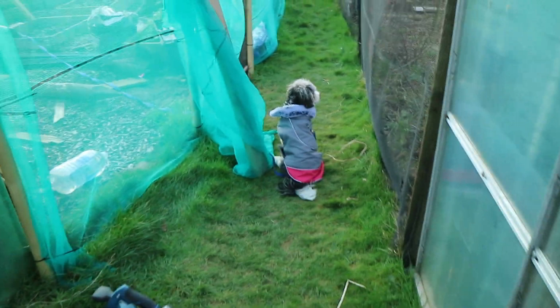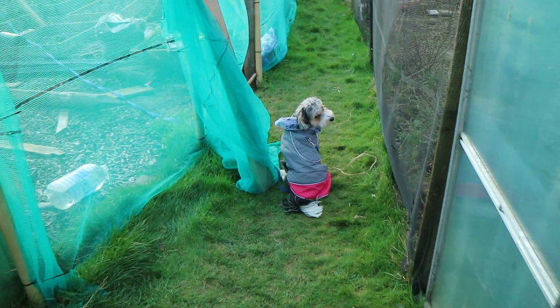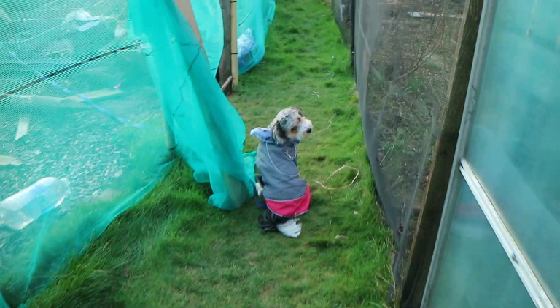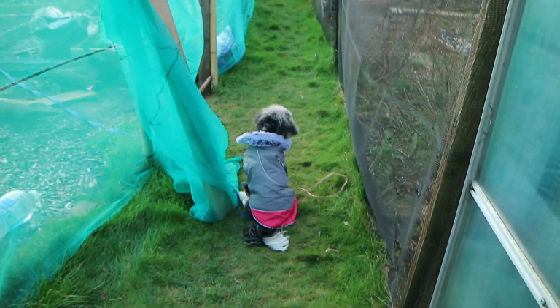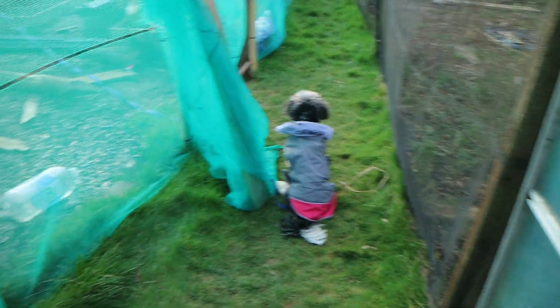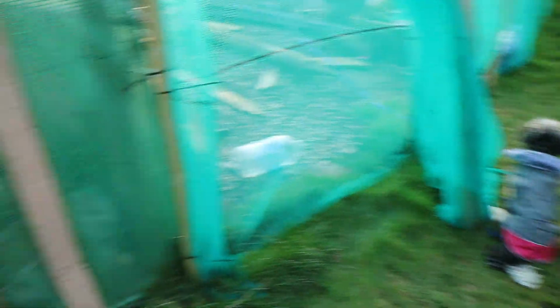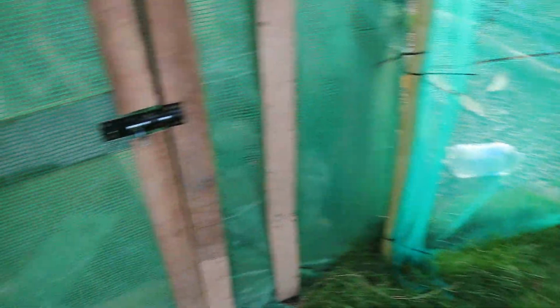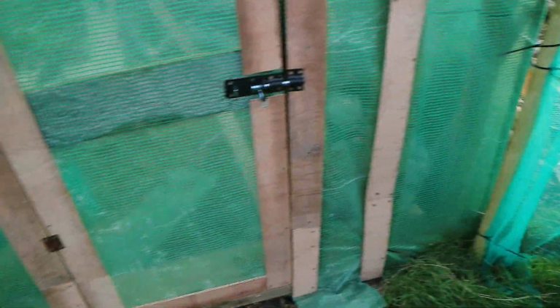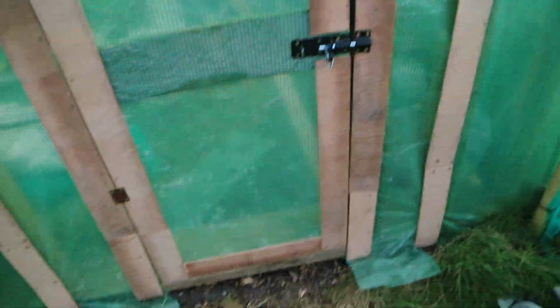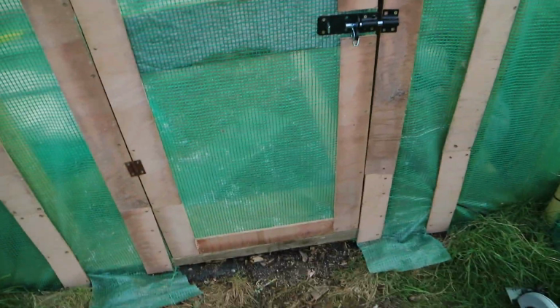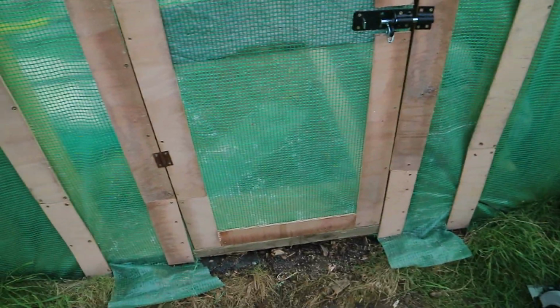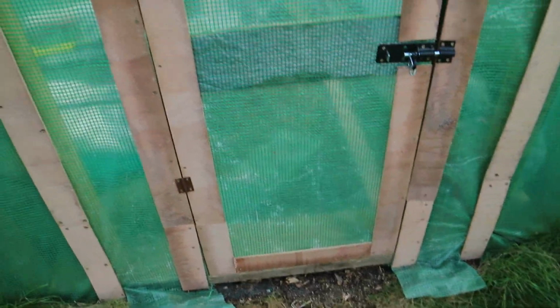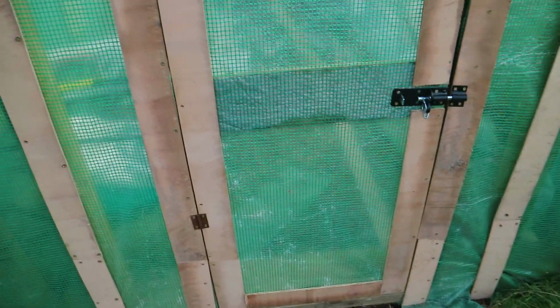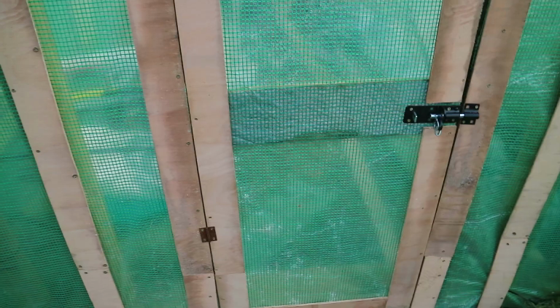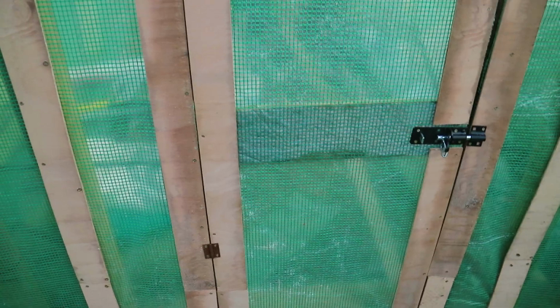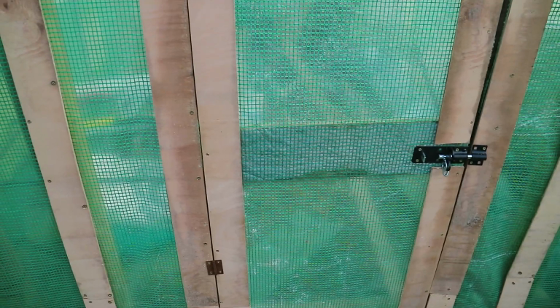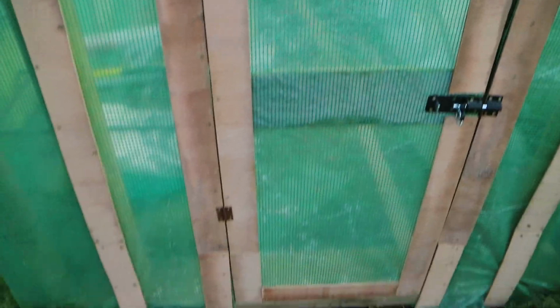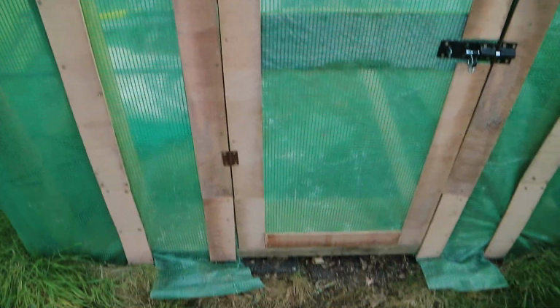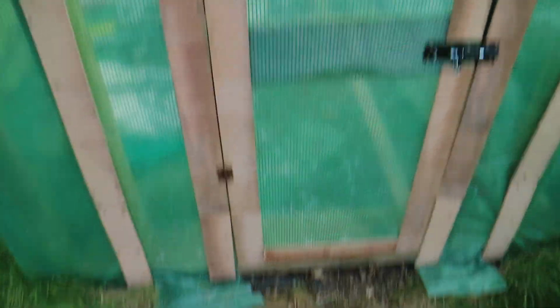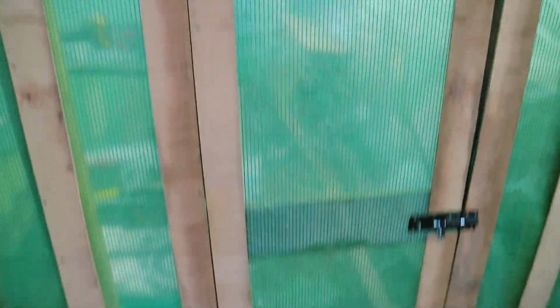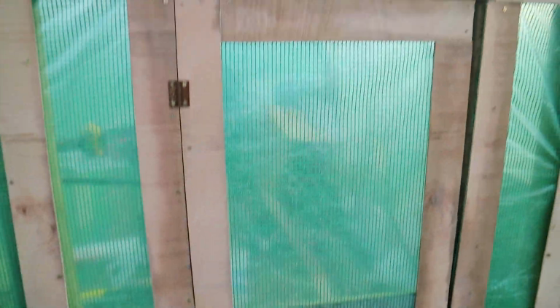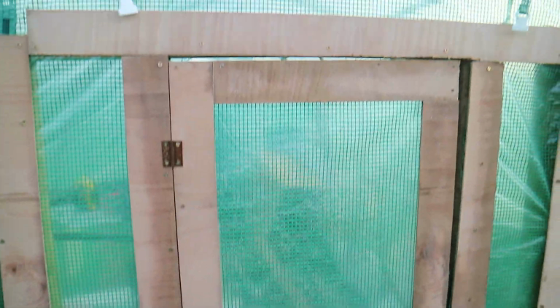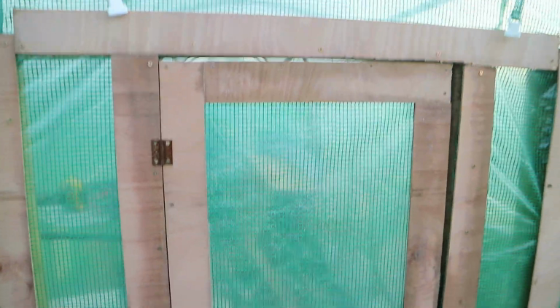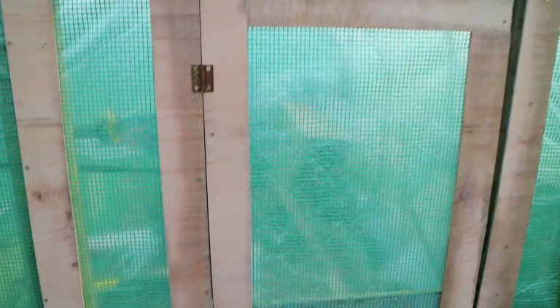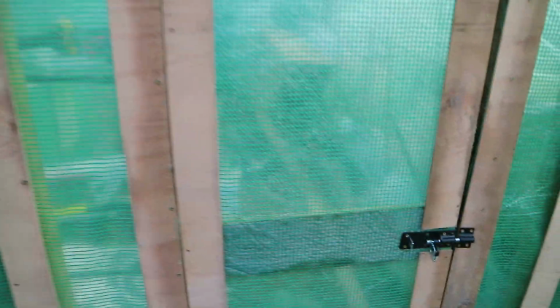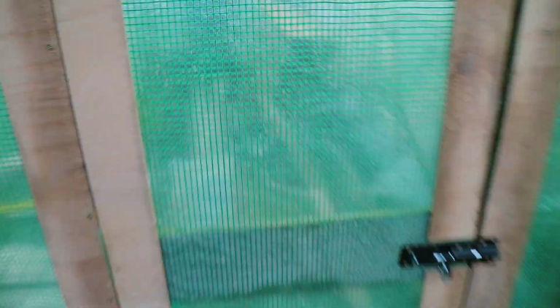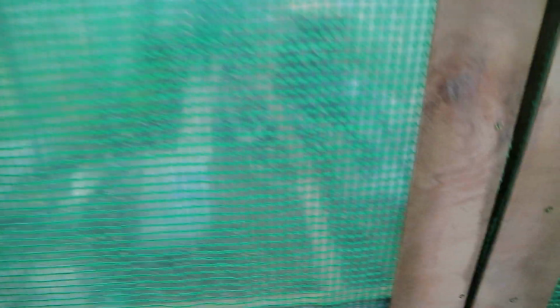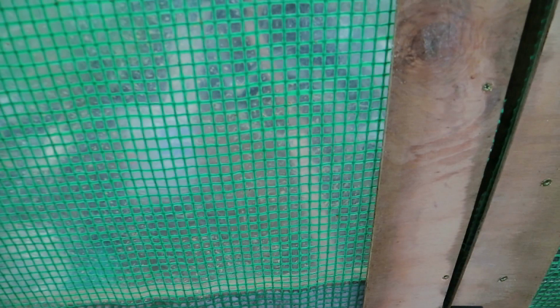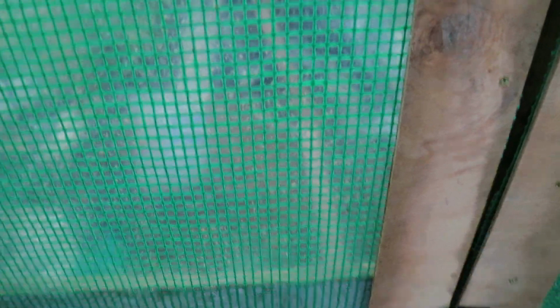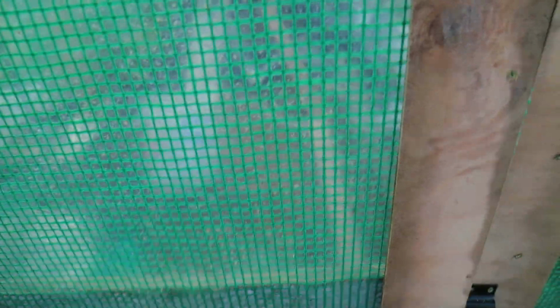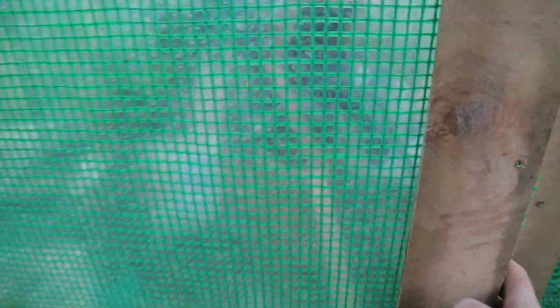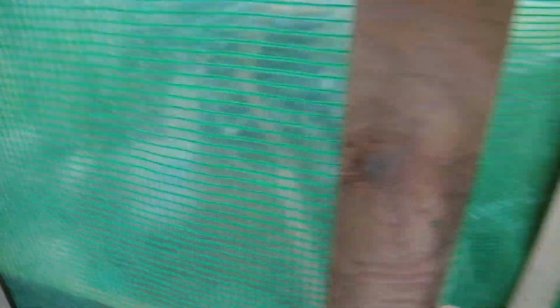Teddy's got his coat on because it's about four degrees today. Yesterday it was like one degree but it actually feels colder today. So here's the polytunnel door that we fitted yesterday.